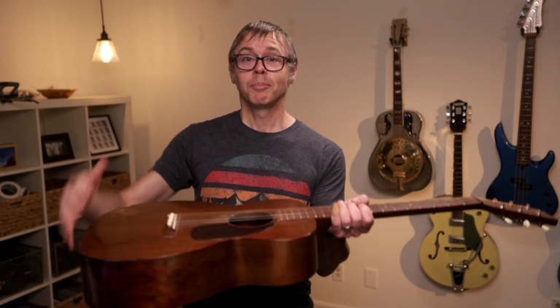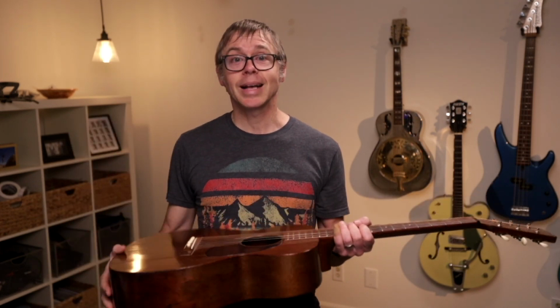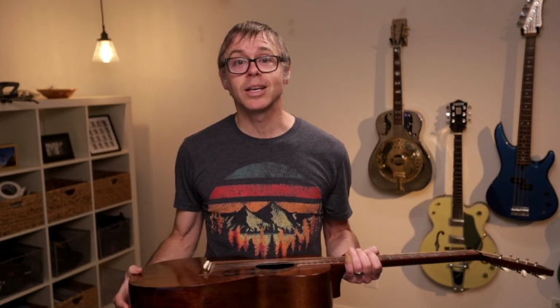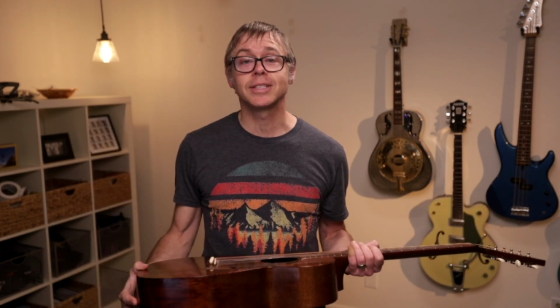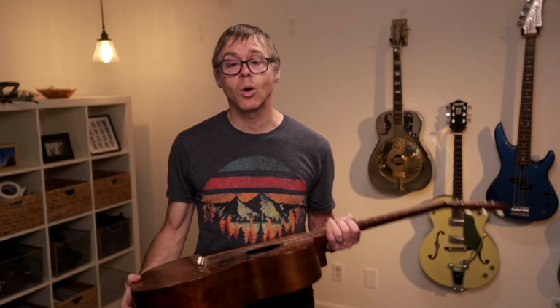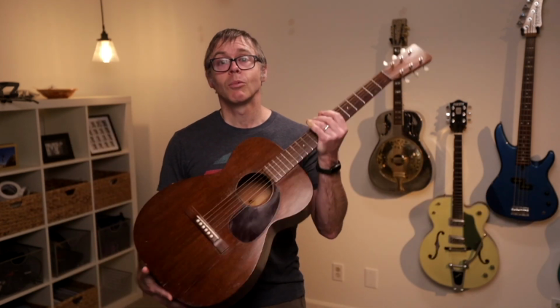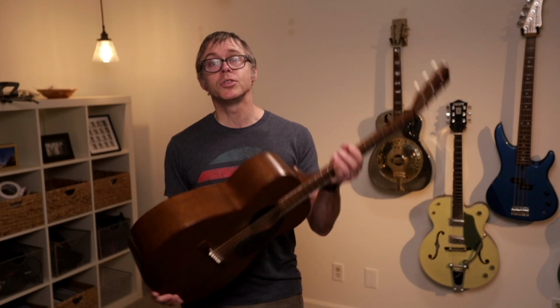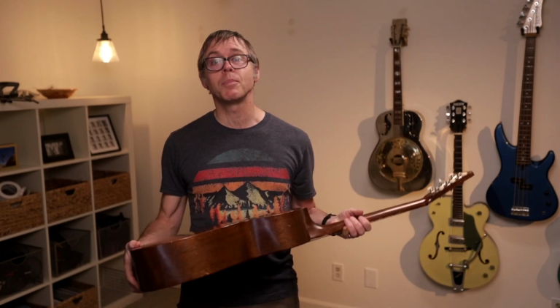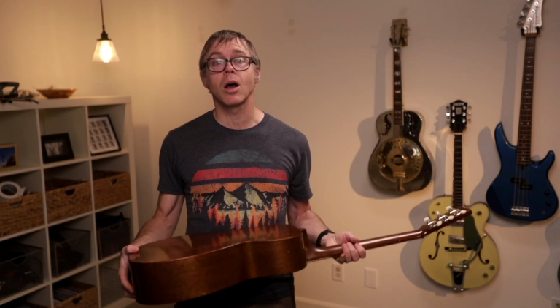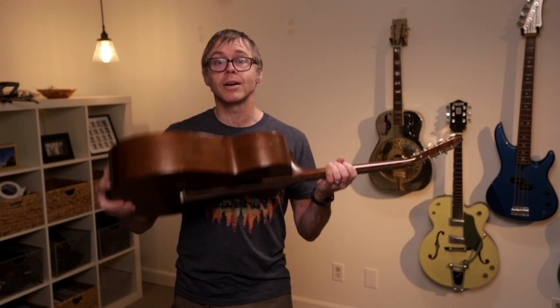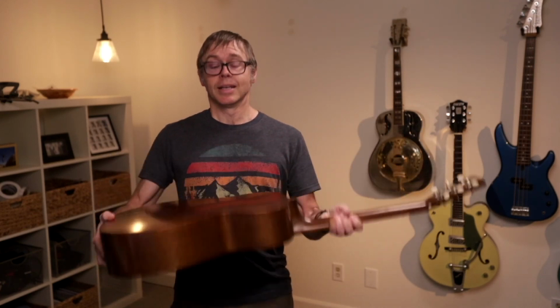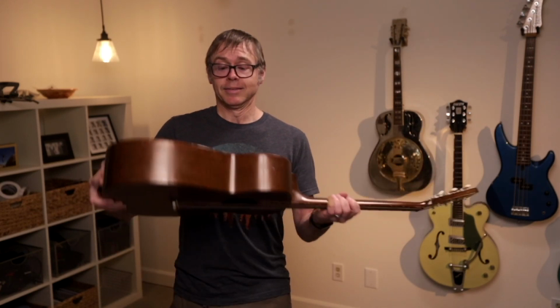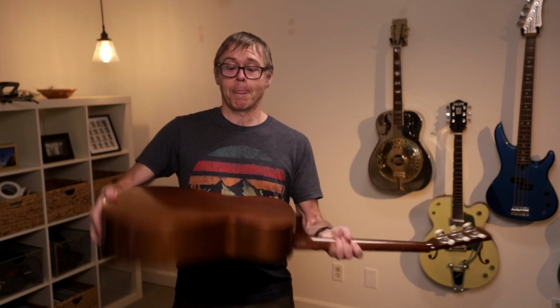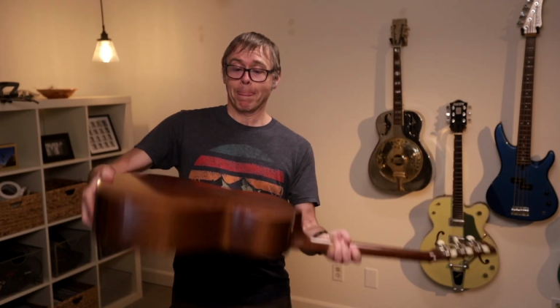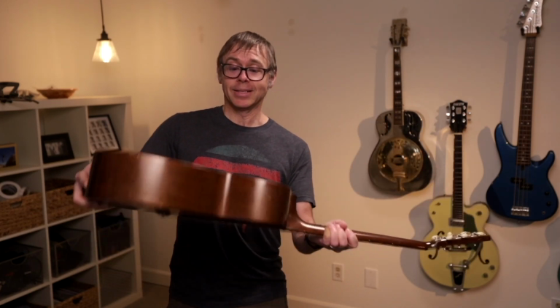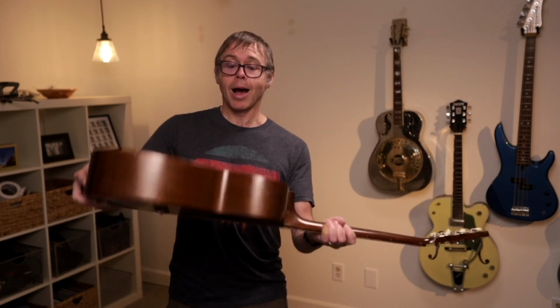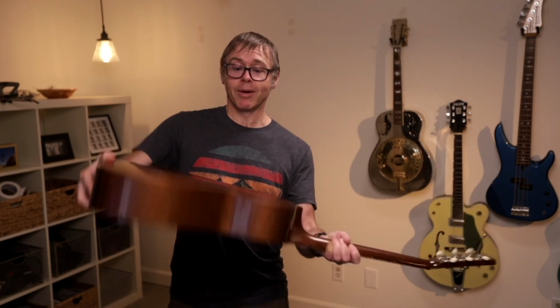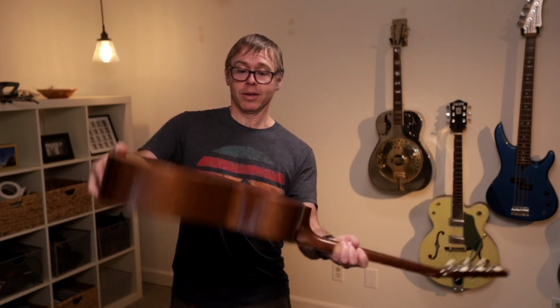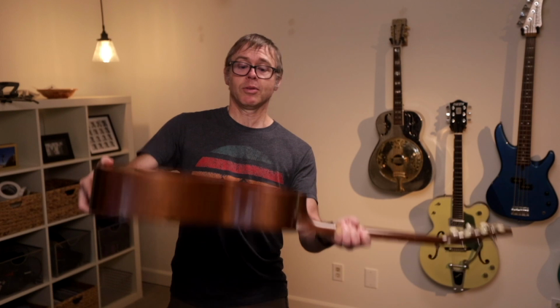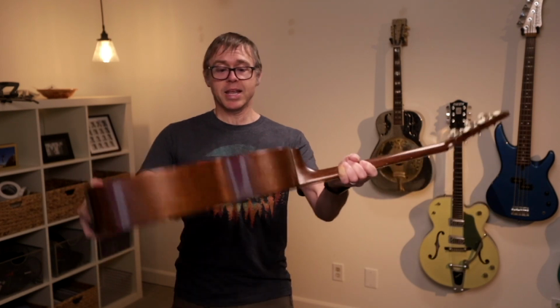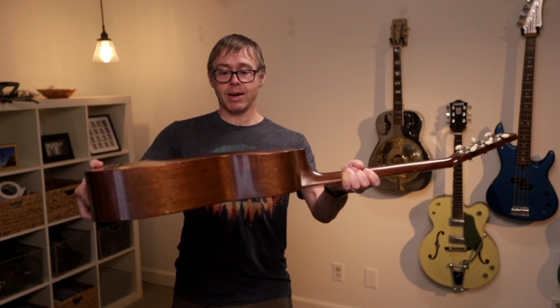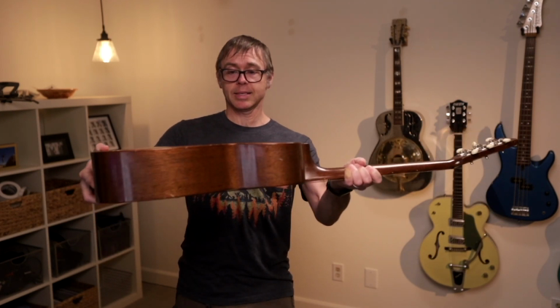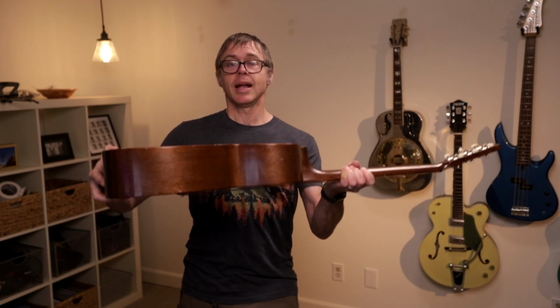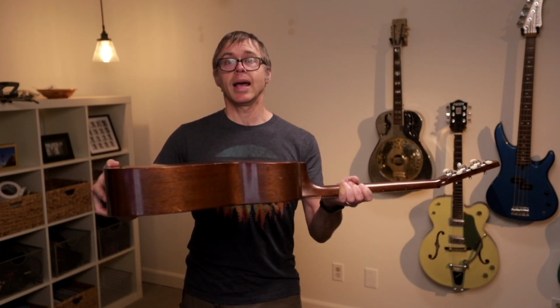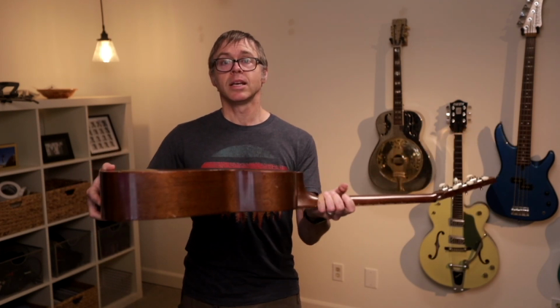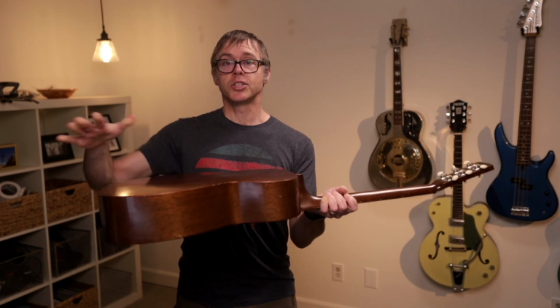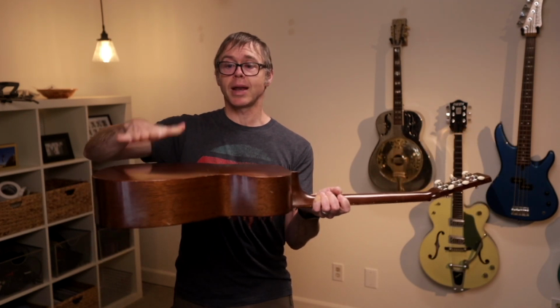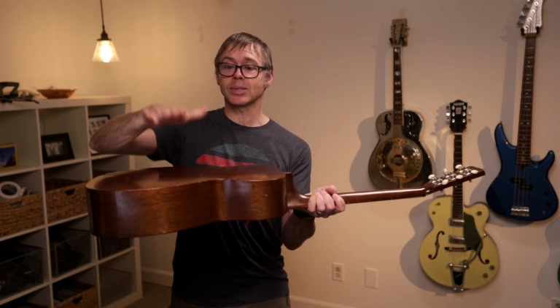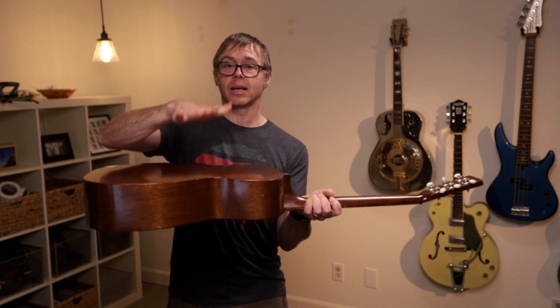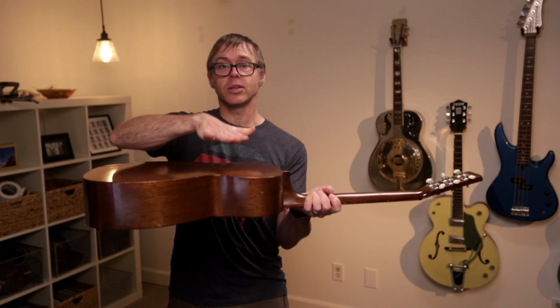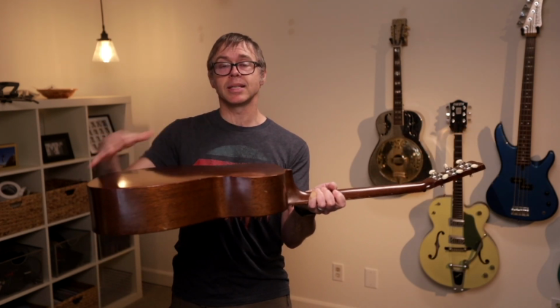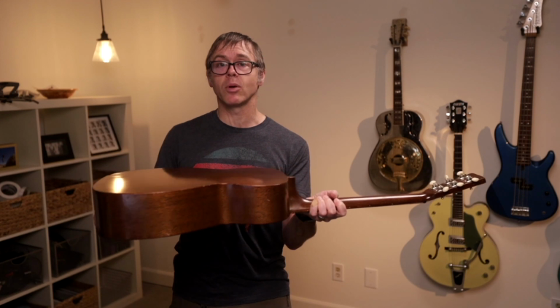Pick accidentally goes in your sound hole. What you do is you flip your guitar over and start hopping it around. You can kind of hear where it is, and you're just trying to bounce it until you get it to the sound hole.